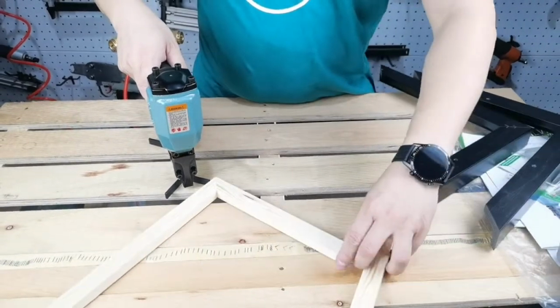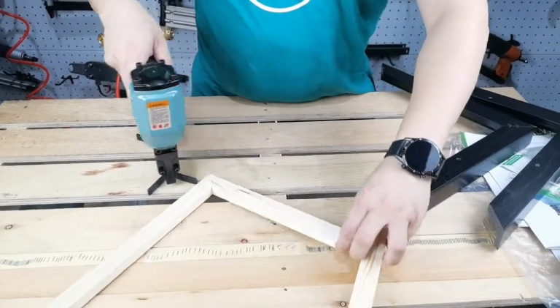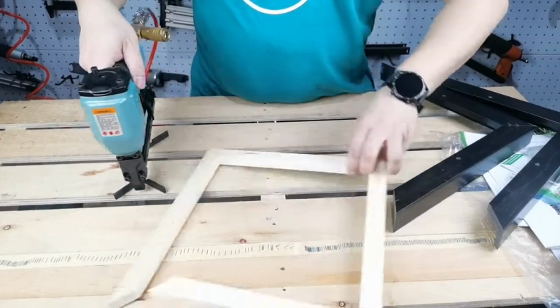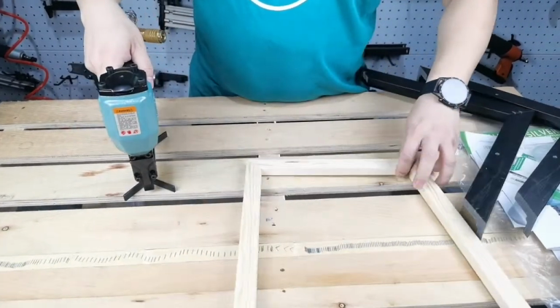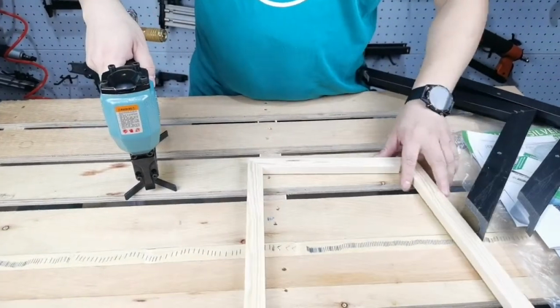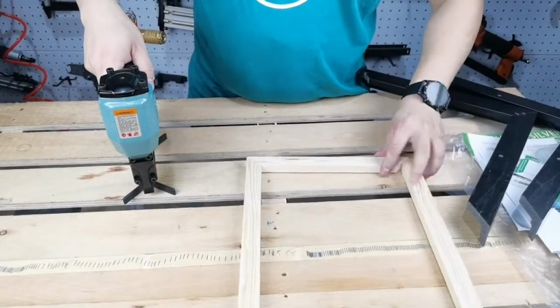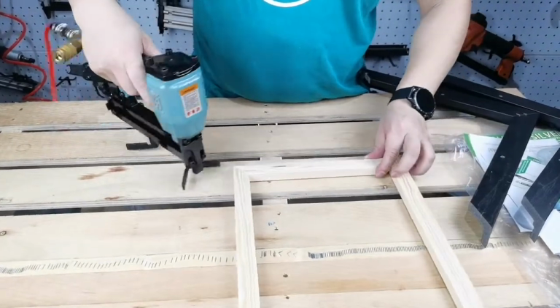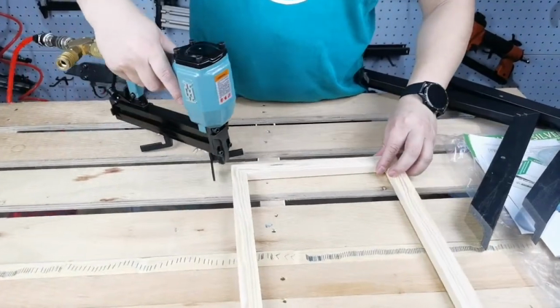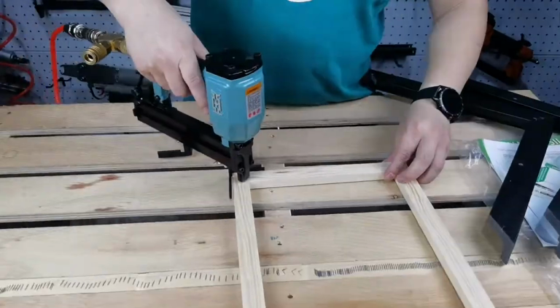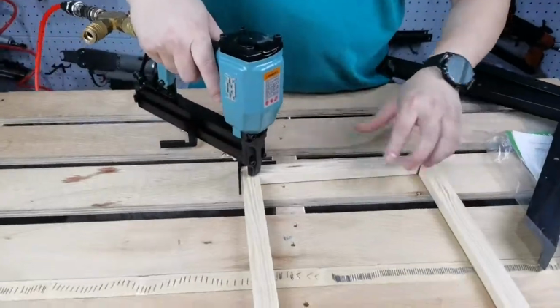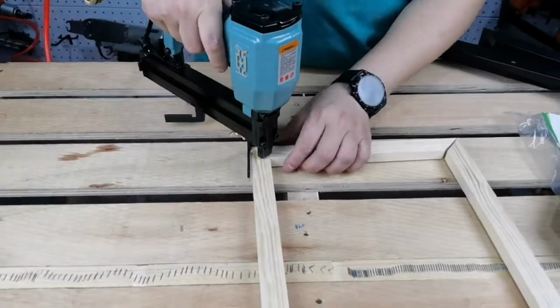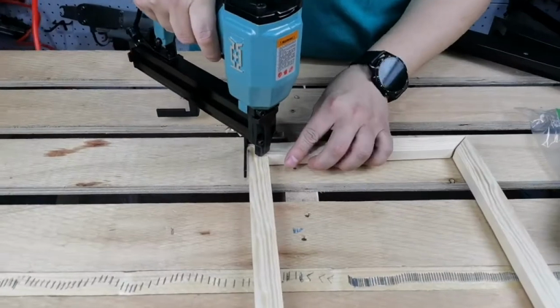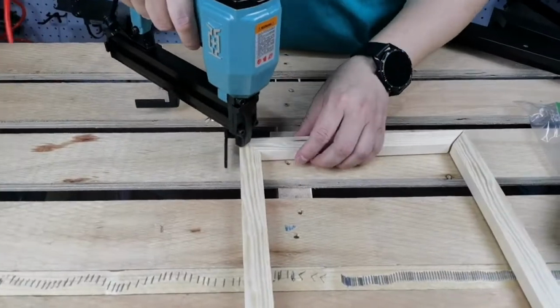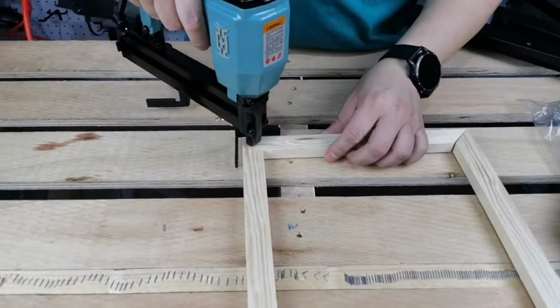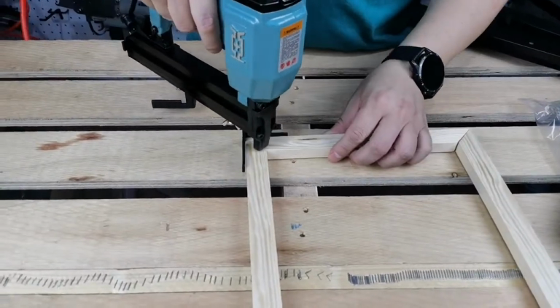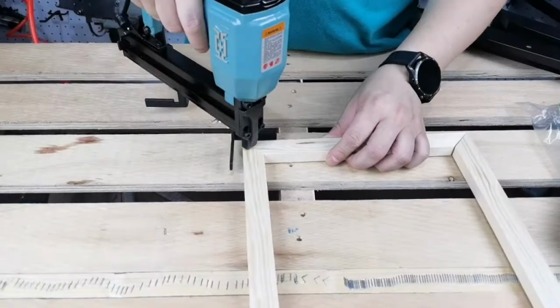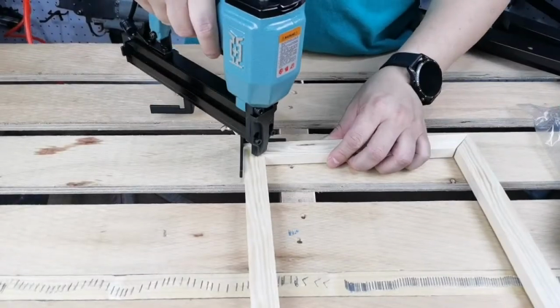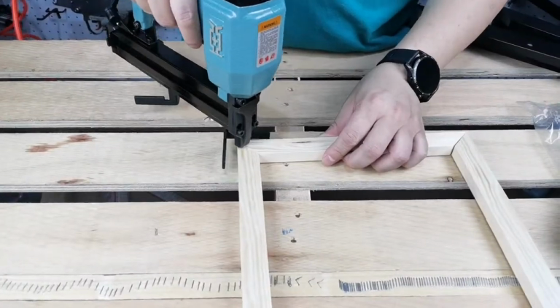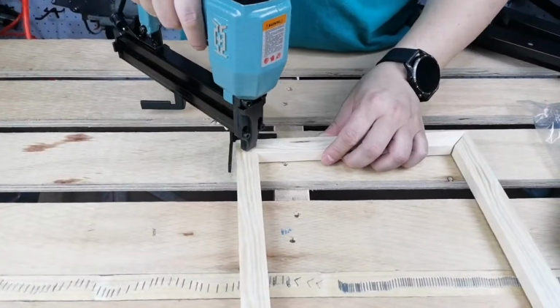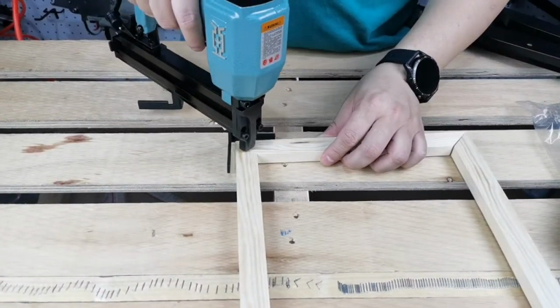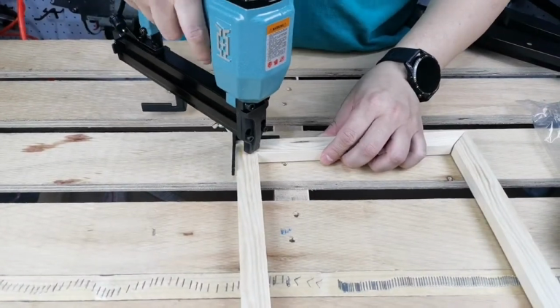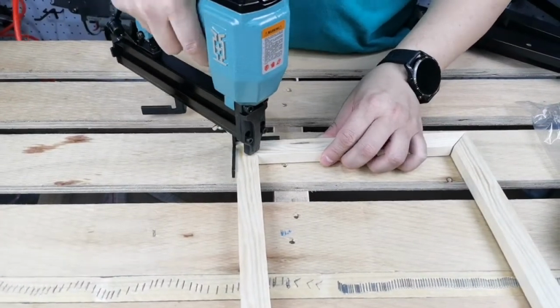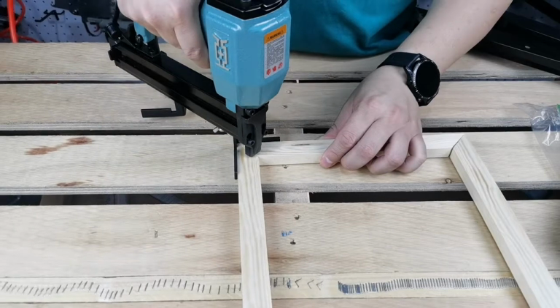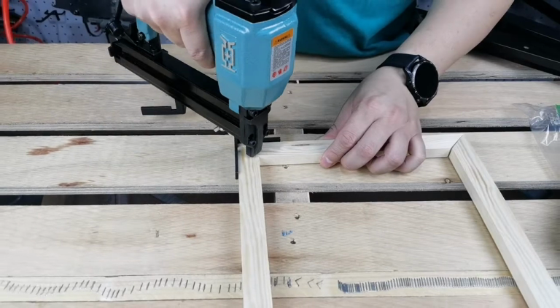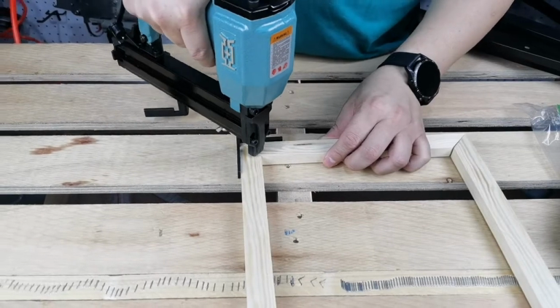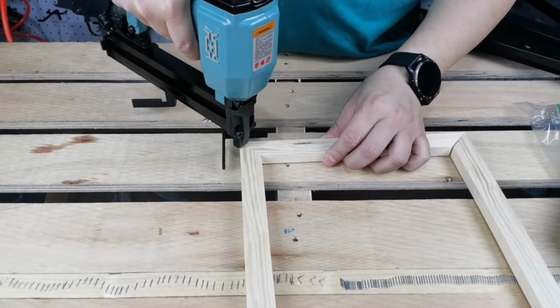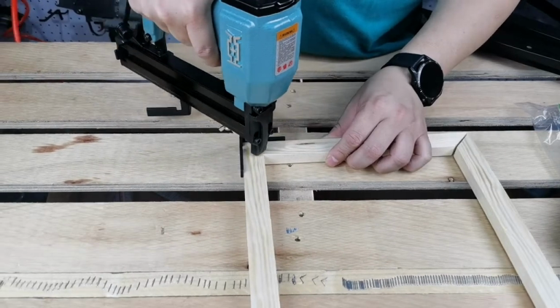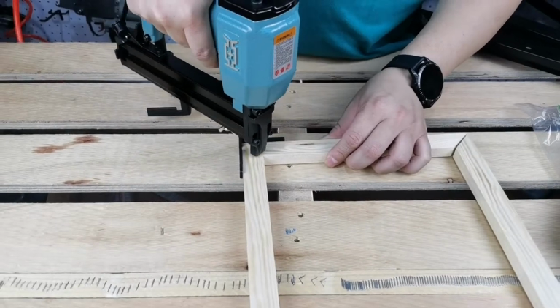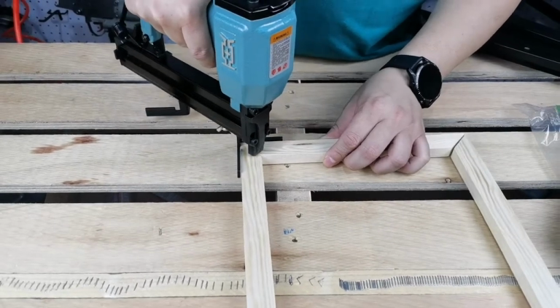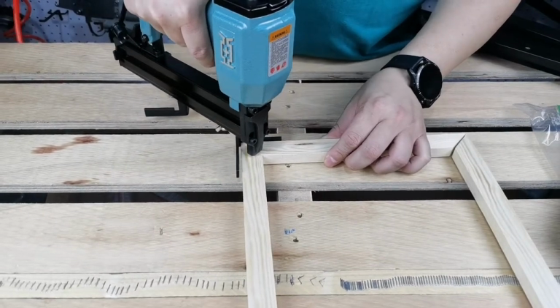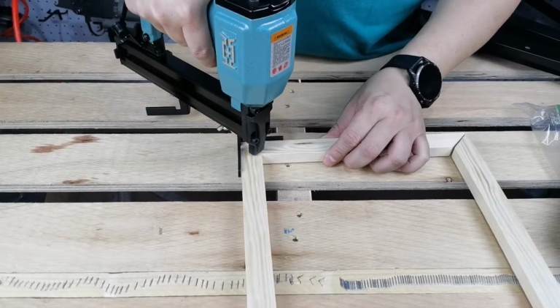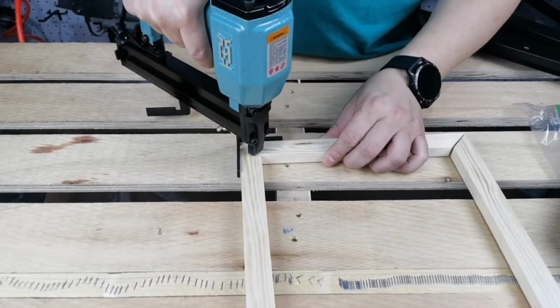Fasten both of the 45-degree angle molding pieces together. Adjust the angle locator's position and align to the right angle formed by the pieces. Use your picture frame nailer now to secure the molding pieces.